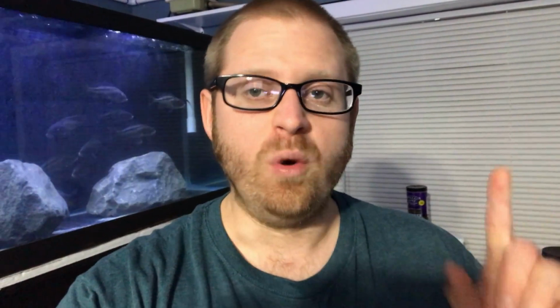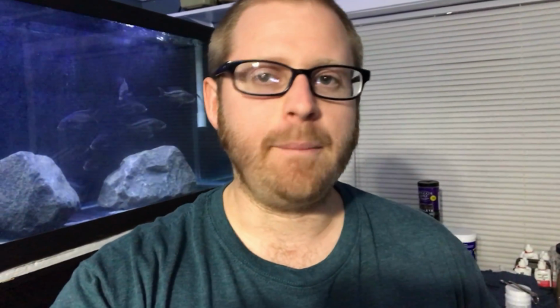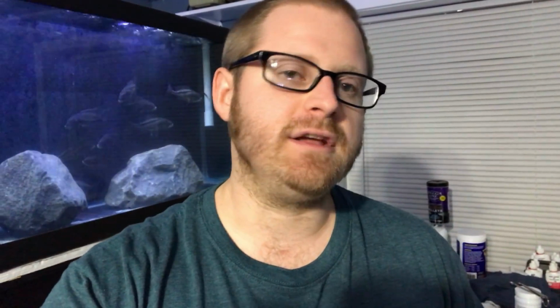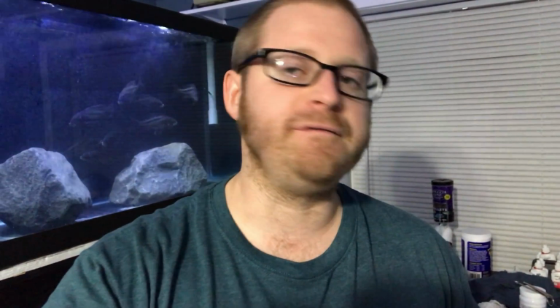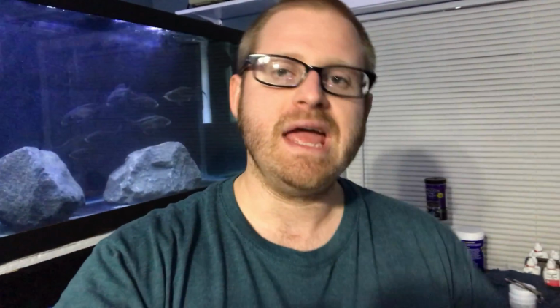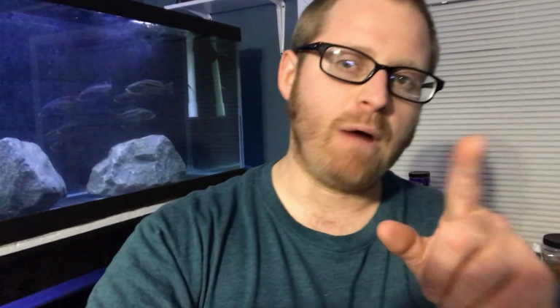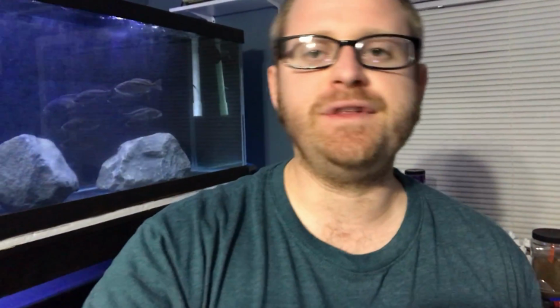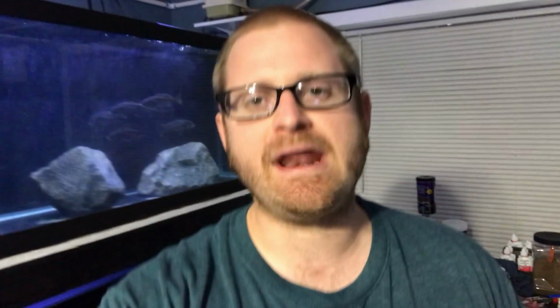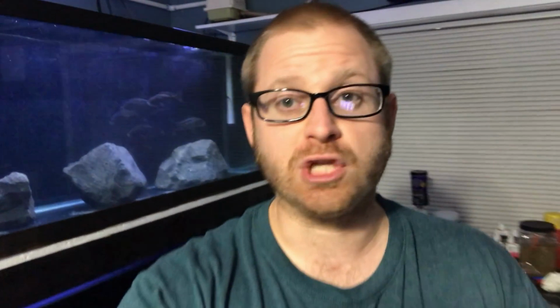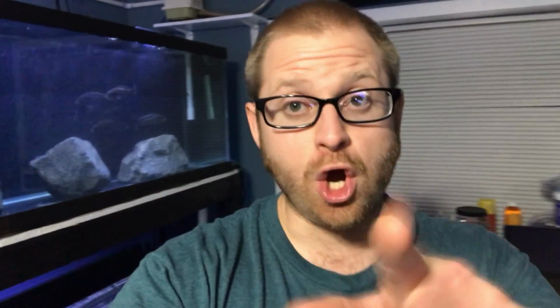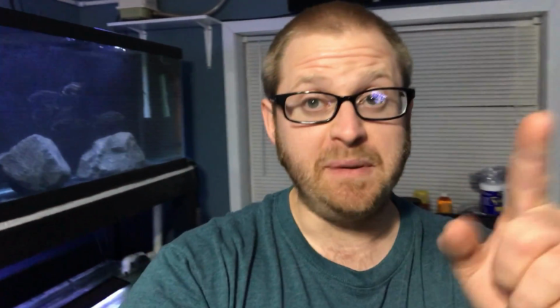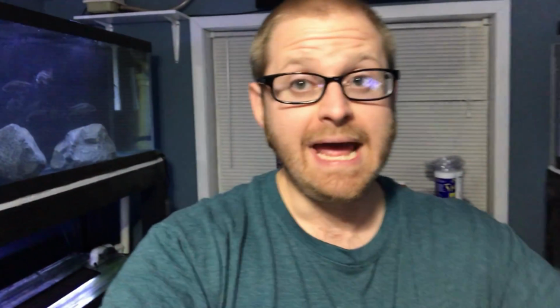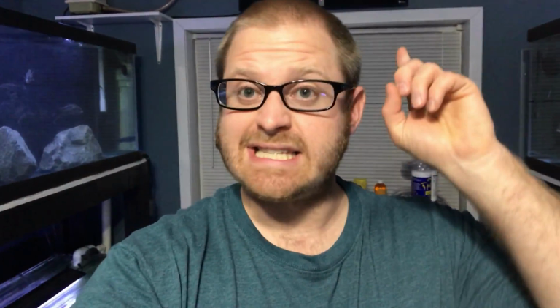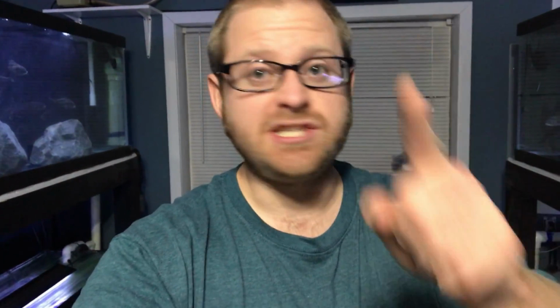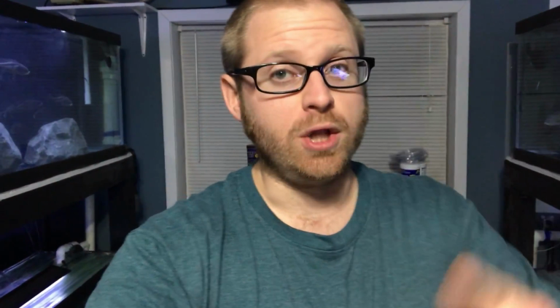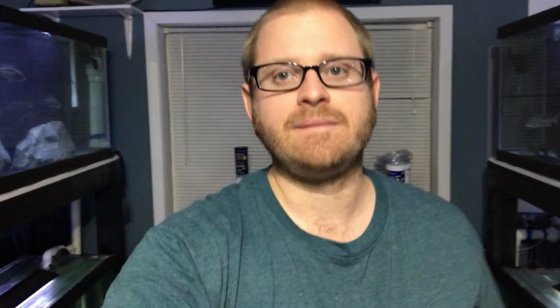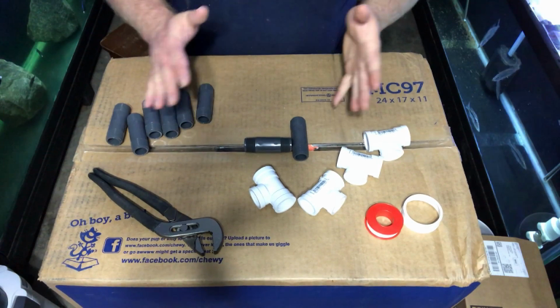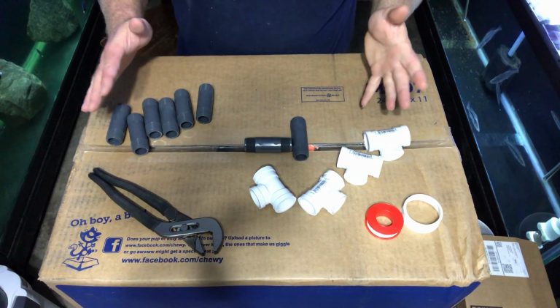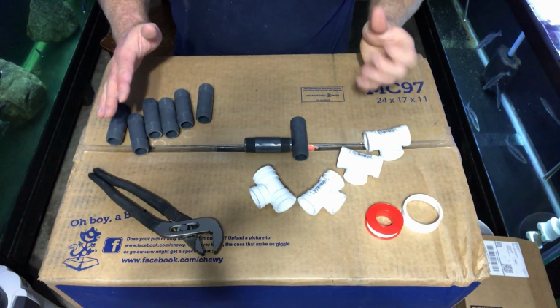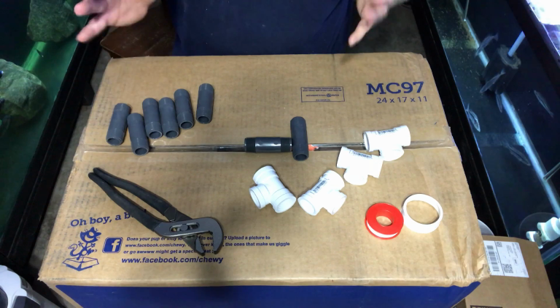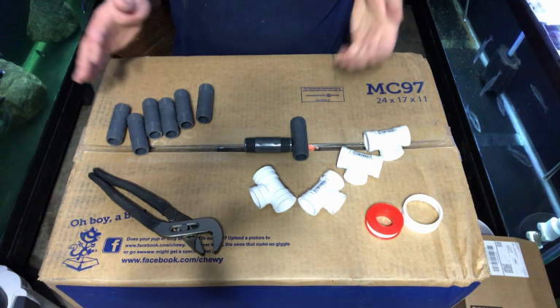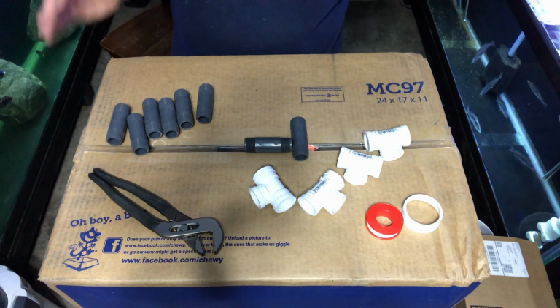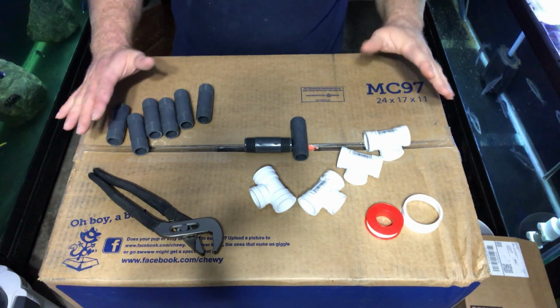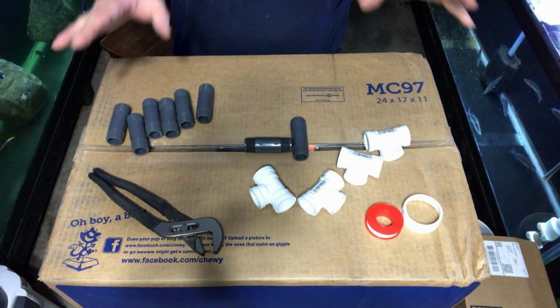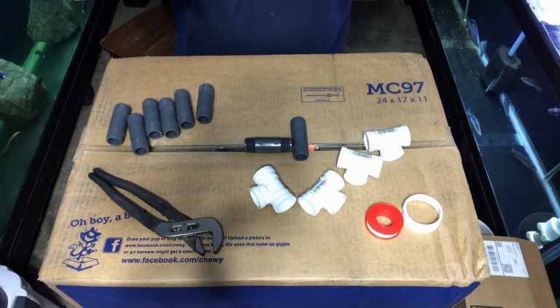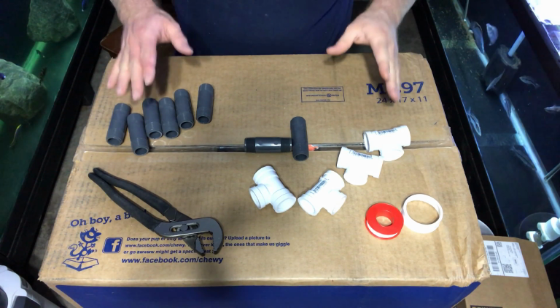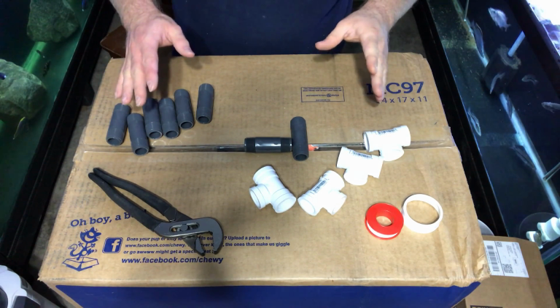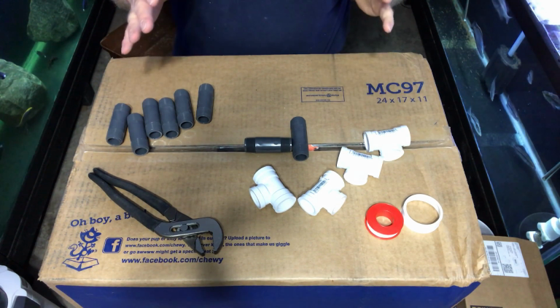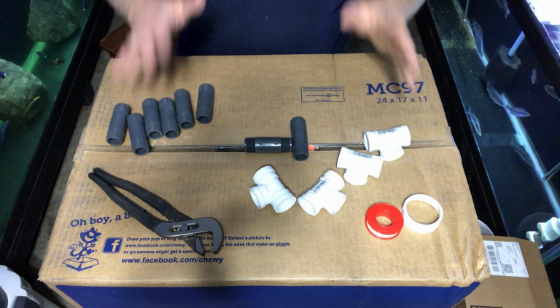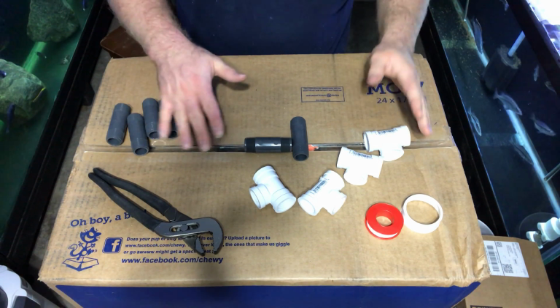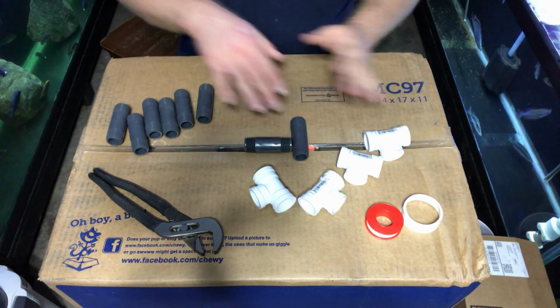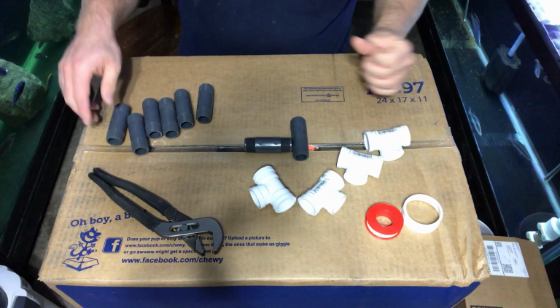We've got a couple things done so far and now we're building this manifold. Let's get this thing rolling. We are going to assemble the bottom part of the valve system — the manifold.